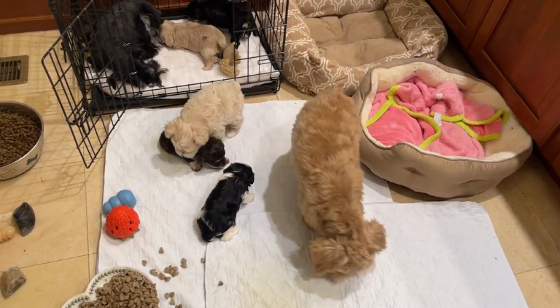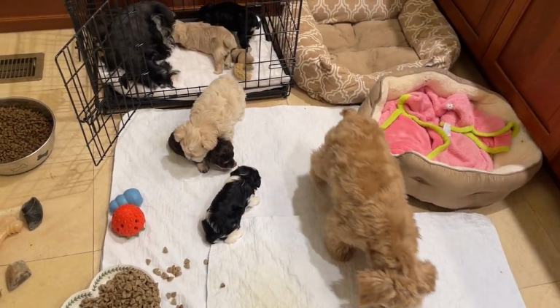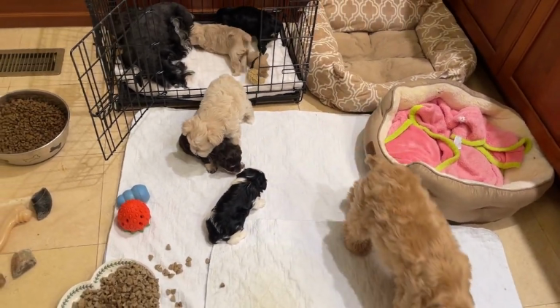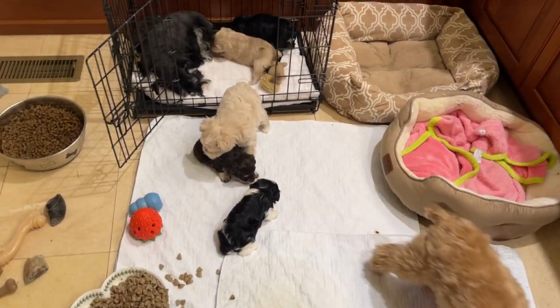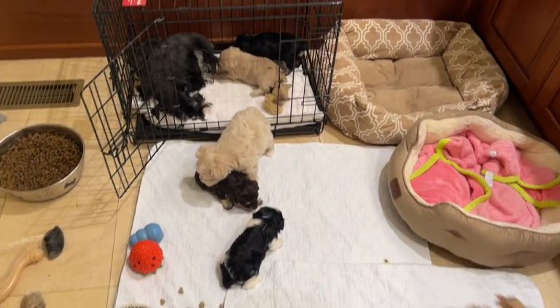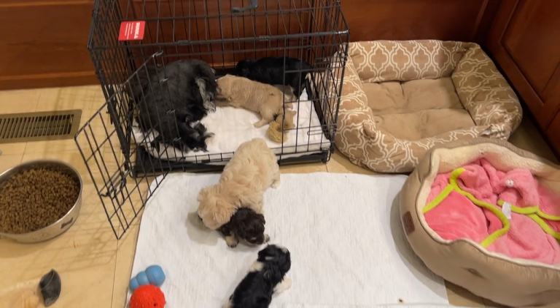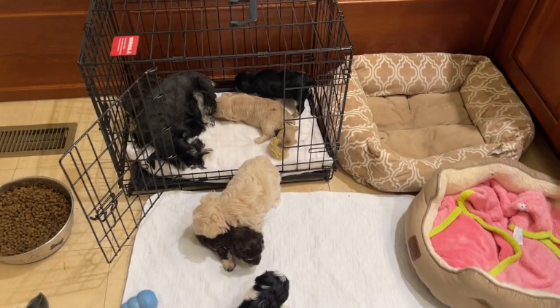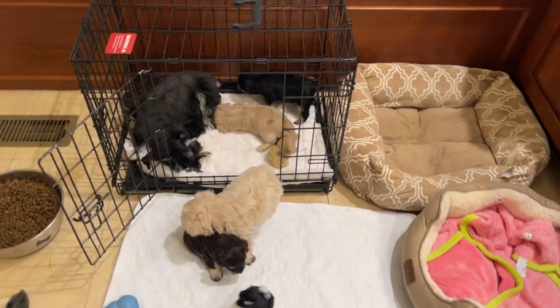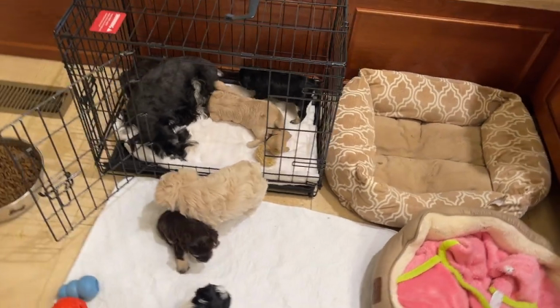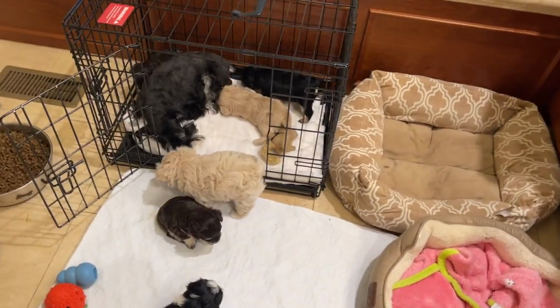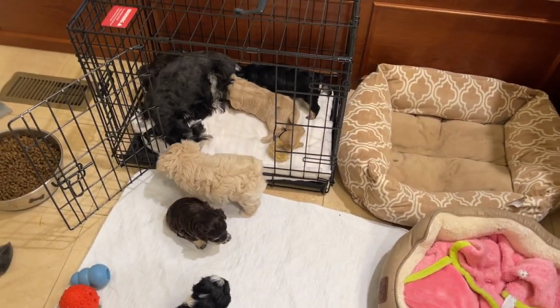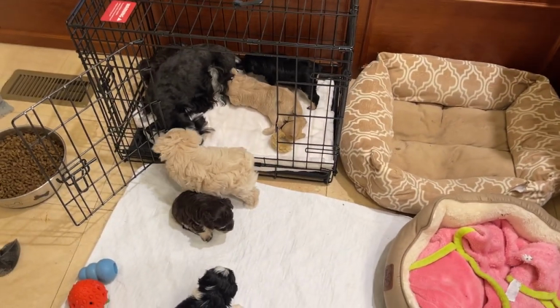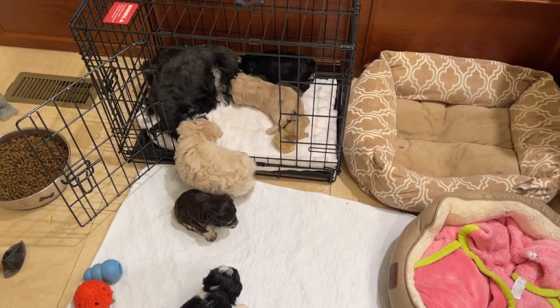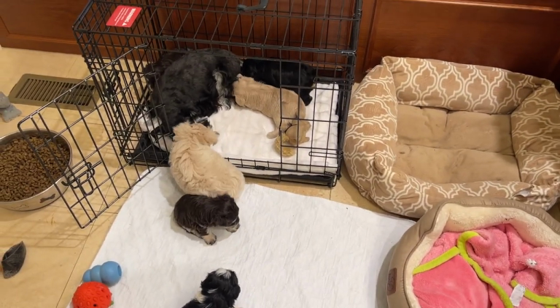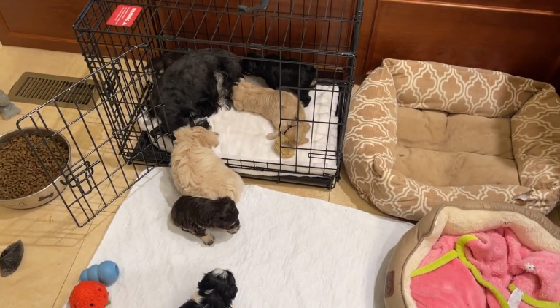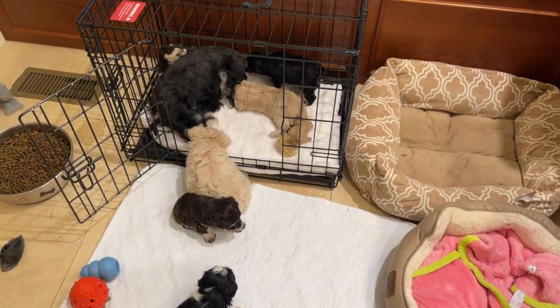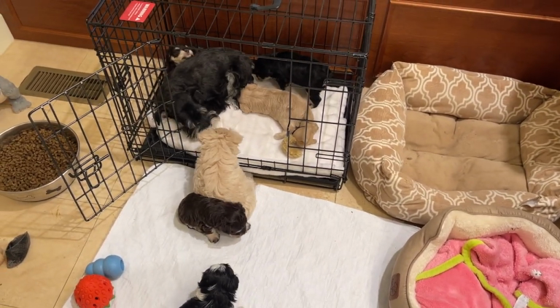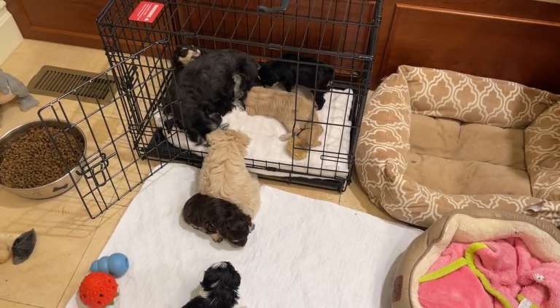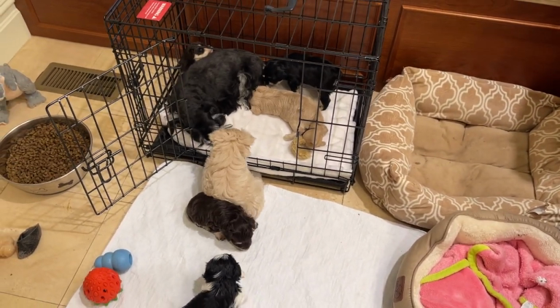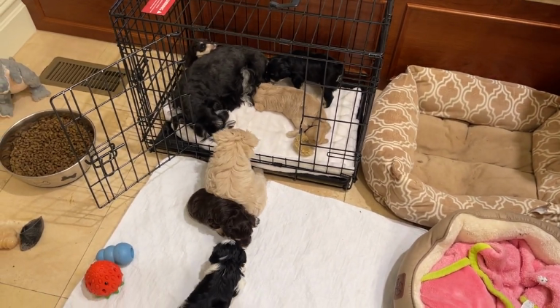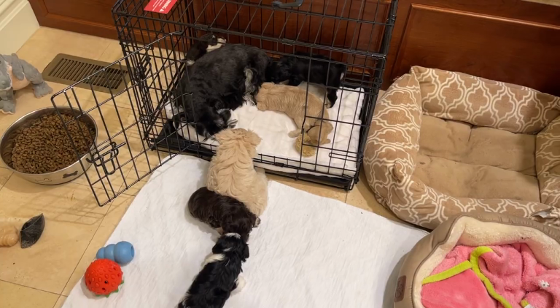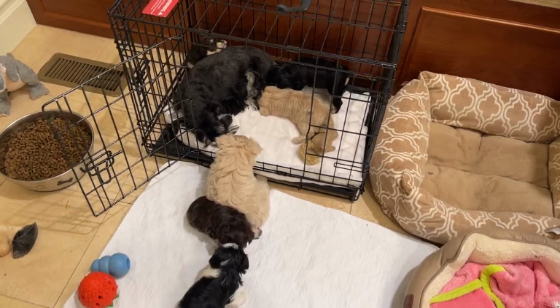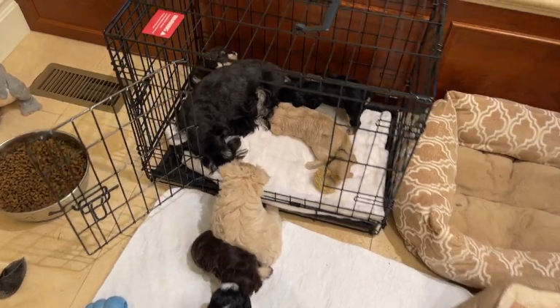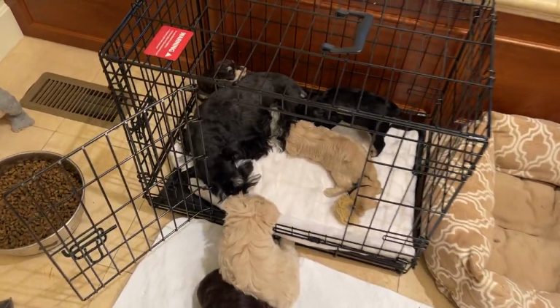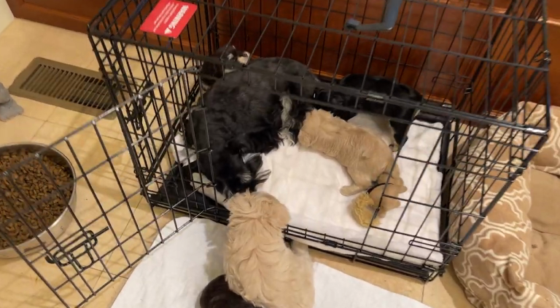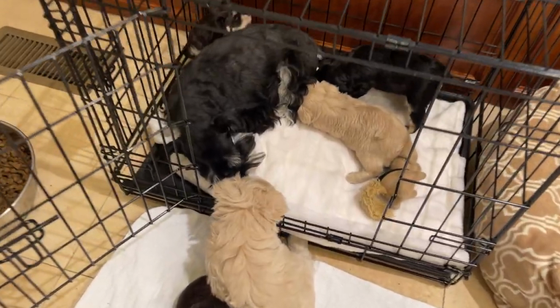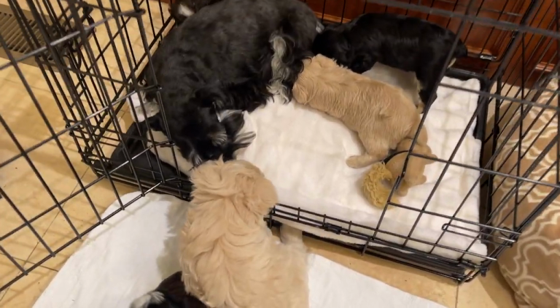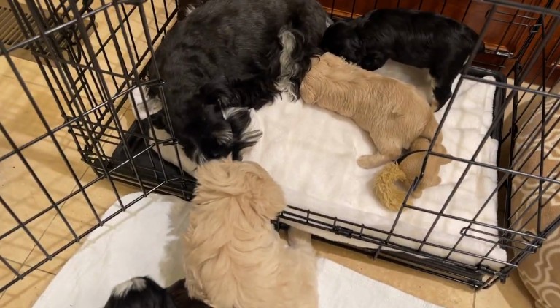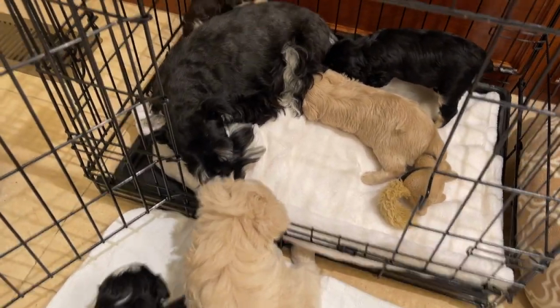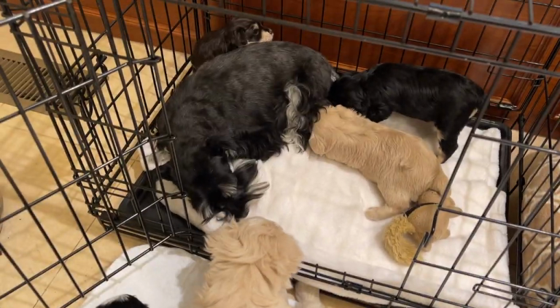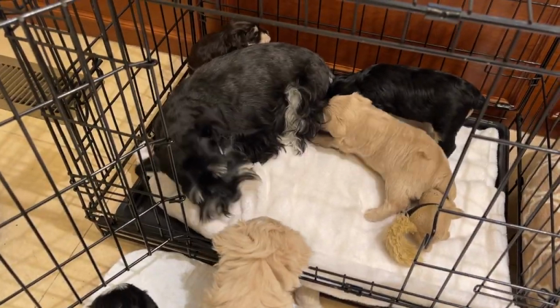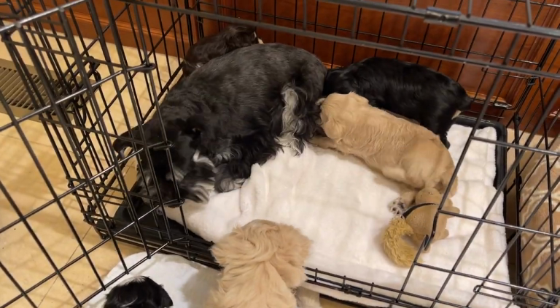Puppies playing in the SVCC toys nursery on November 6, 2022. Hope you have a great day!